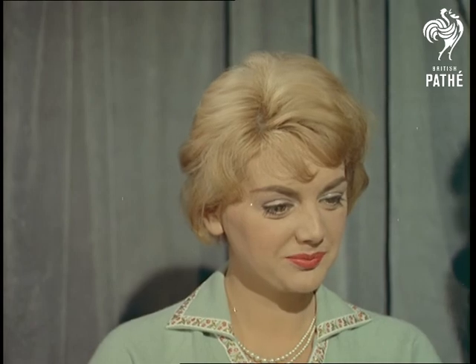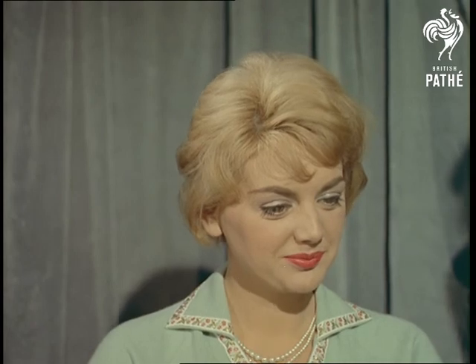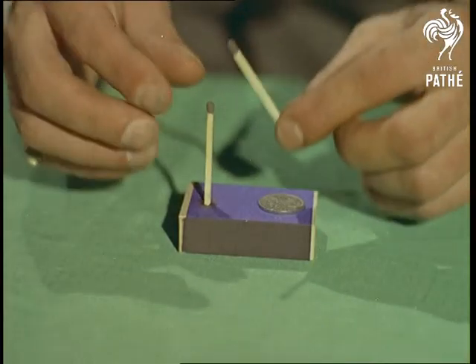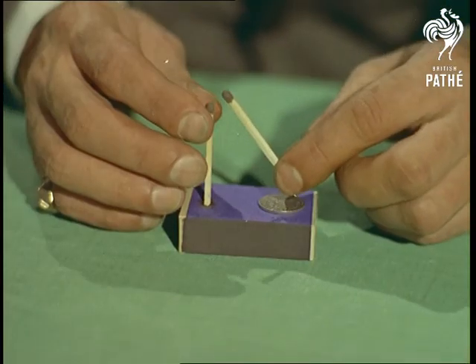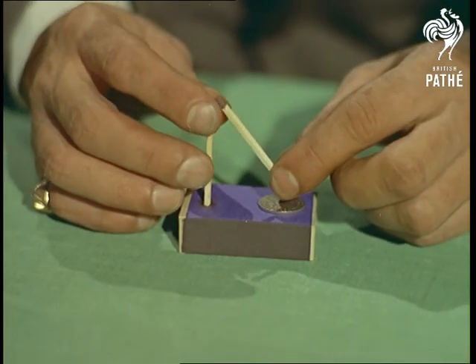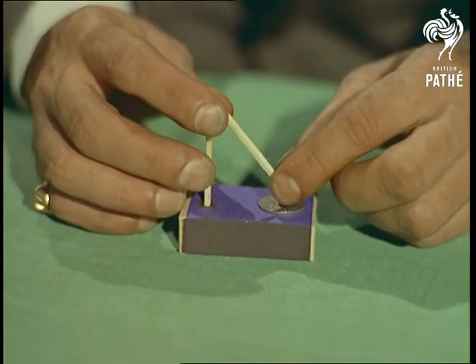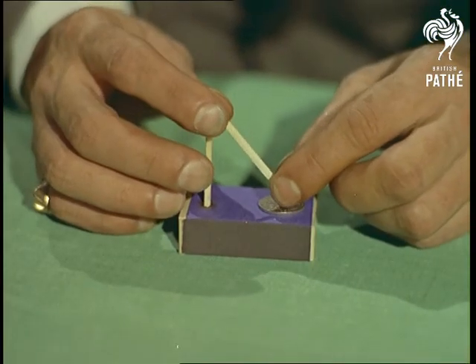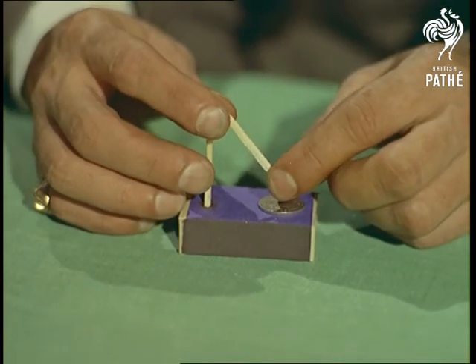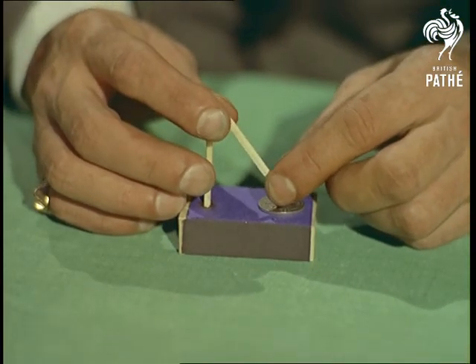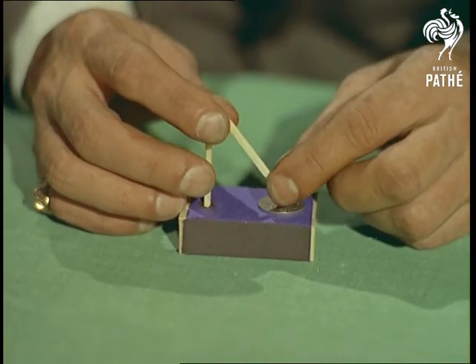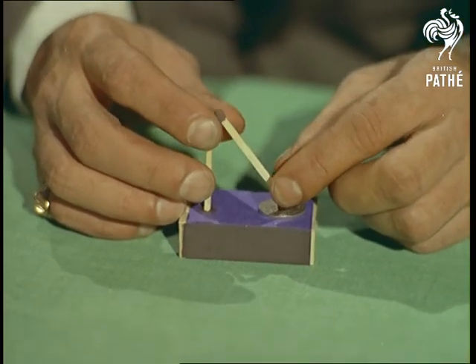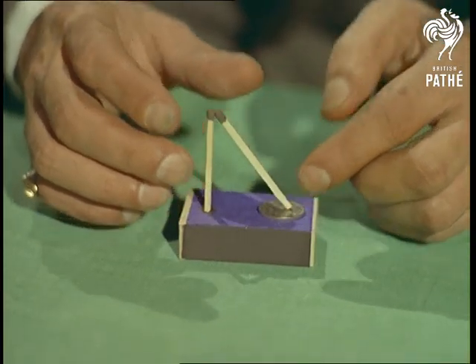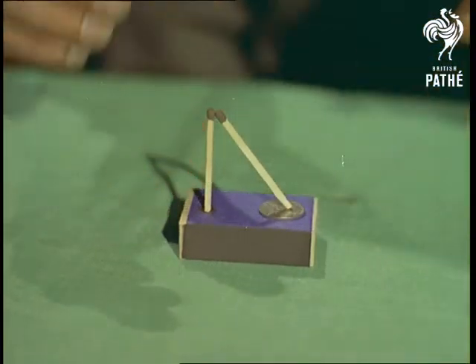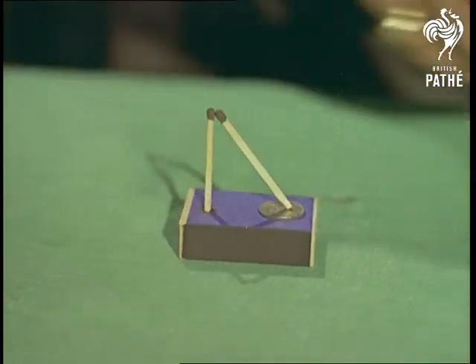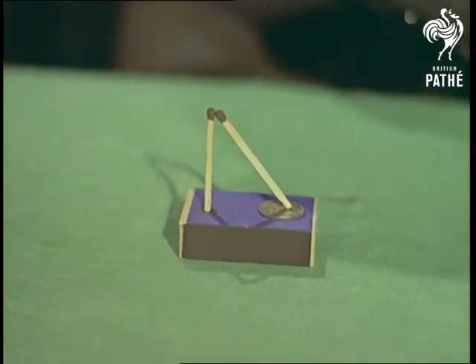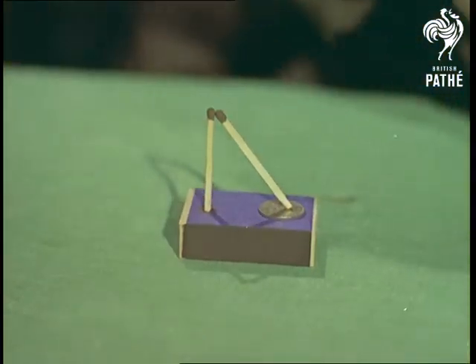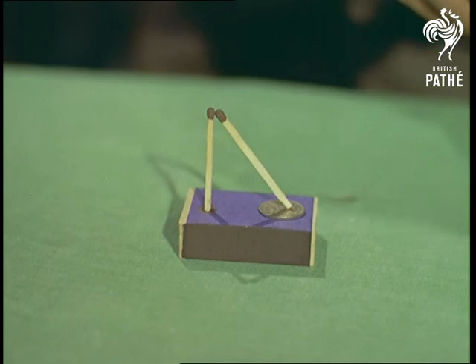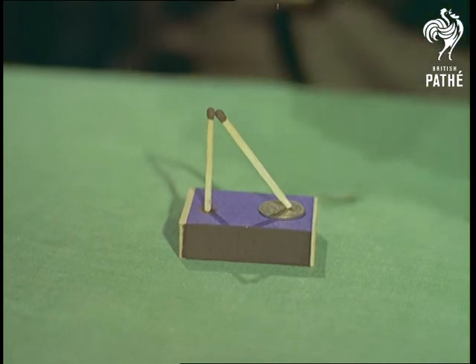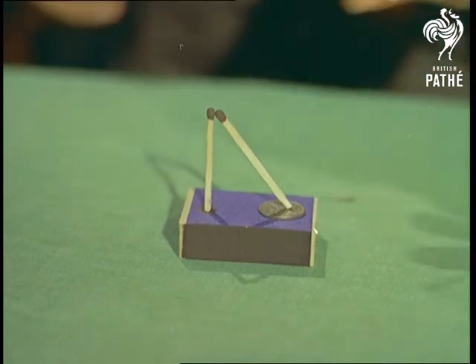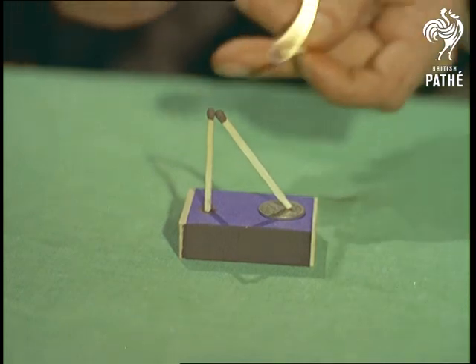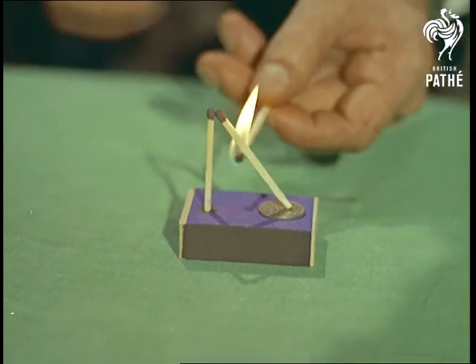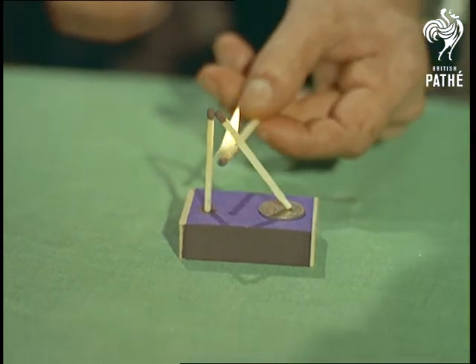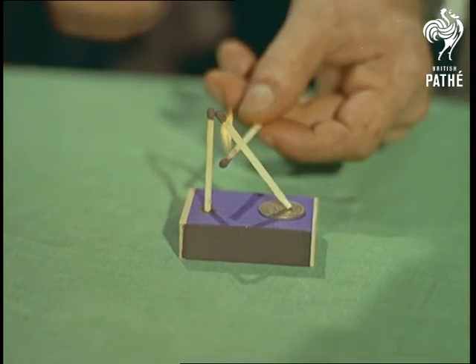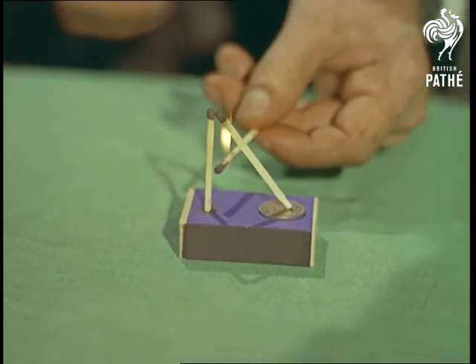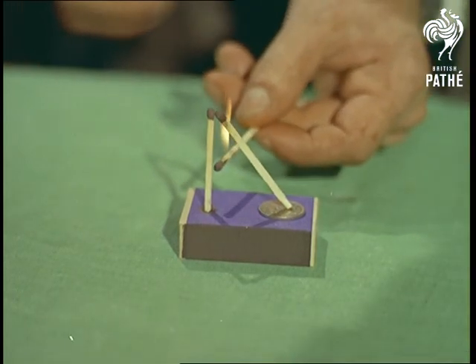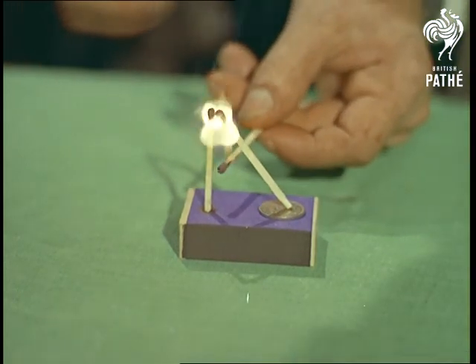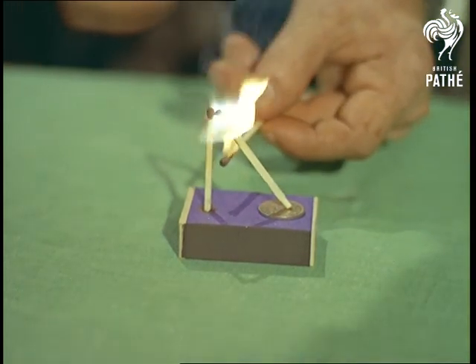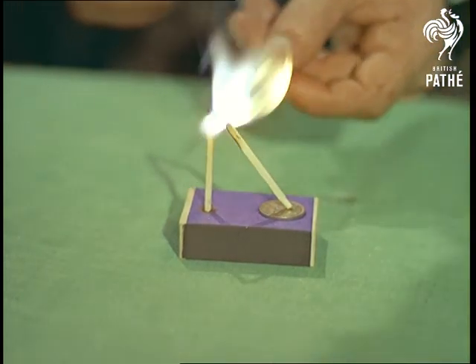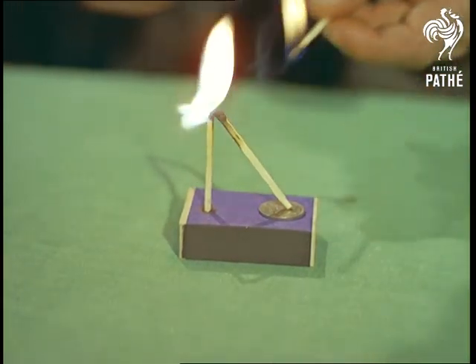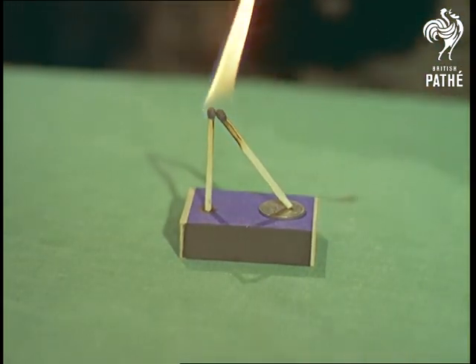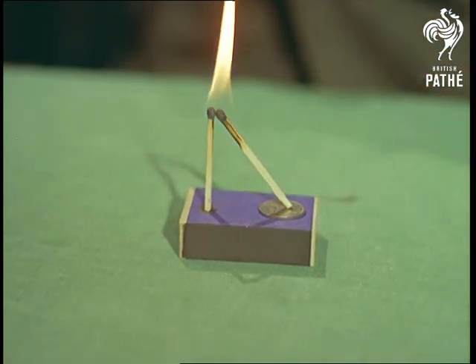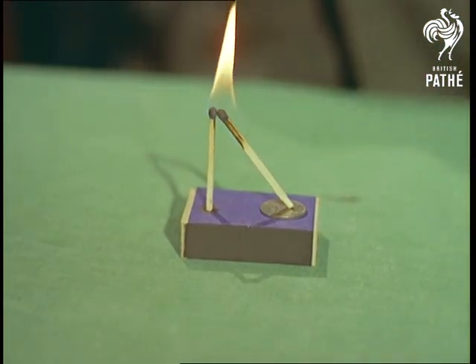Still playing with fire, another party trick is how to remove the sixpence without touching anything. The idea is that with a little light on the subject, you'll see it's easy.